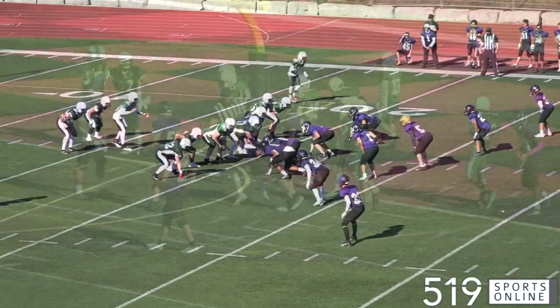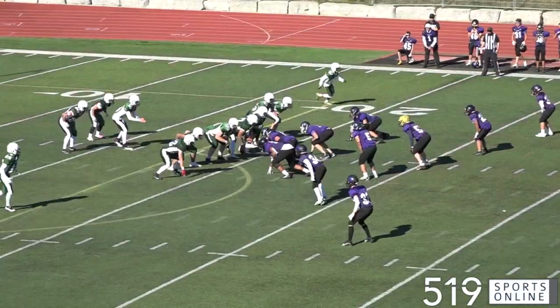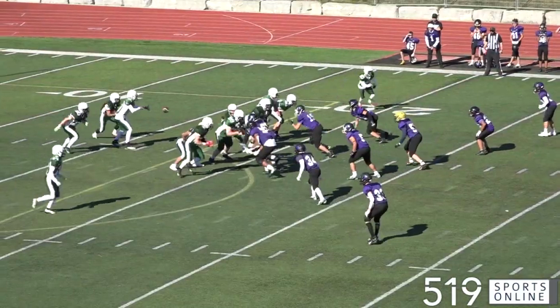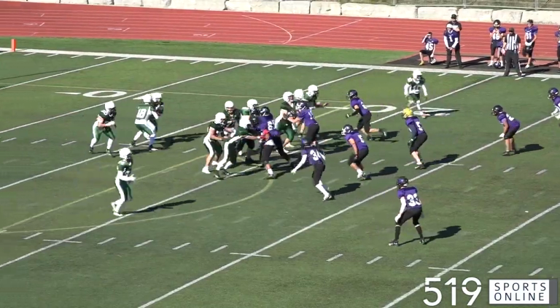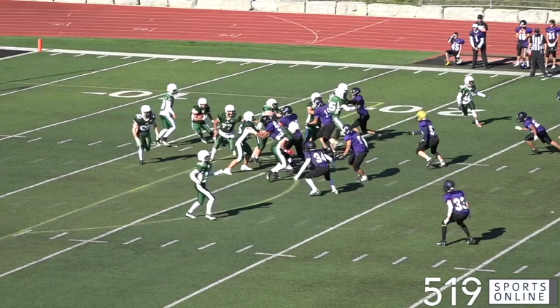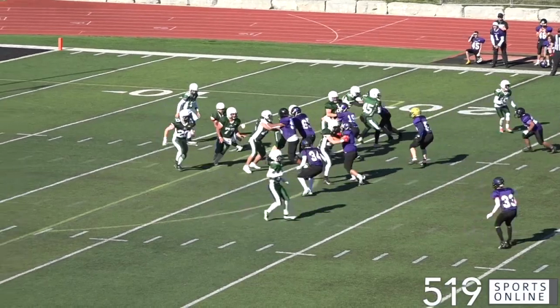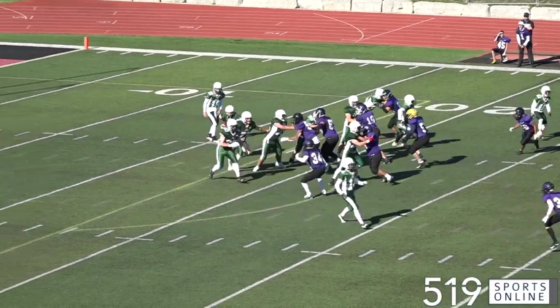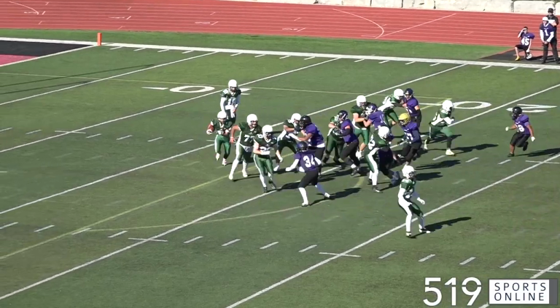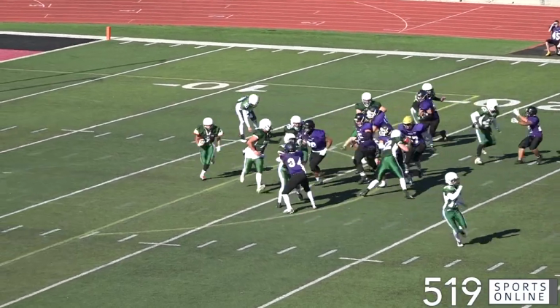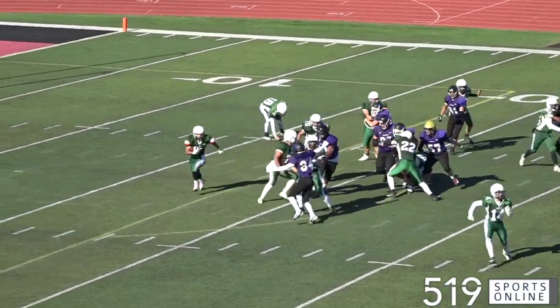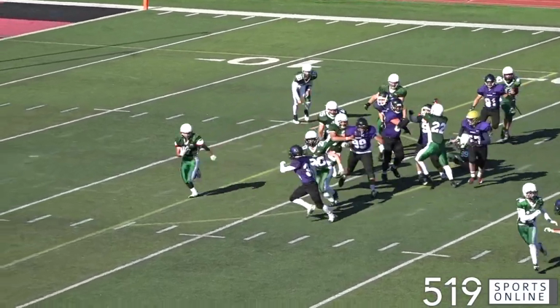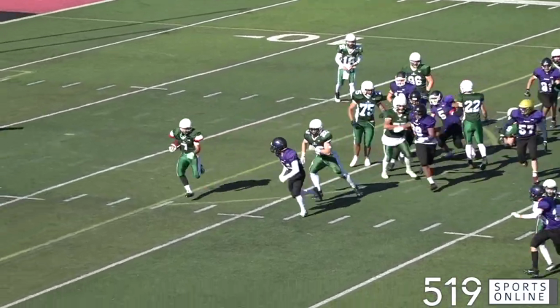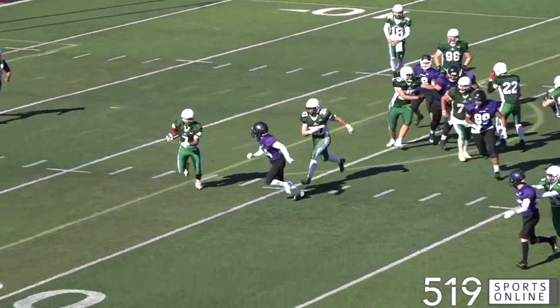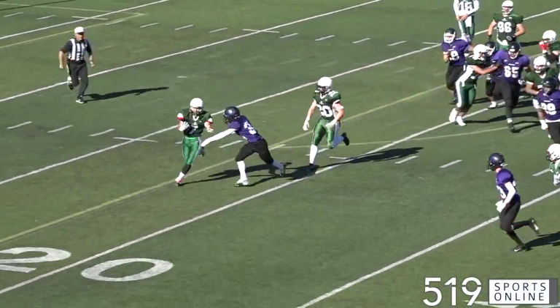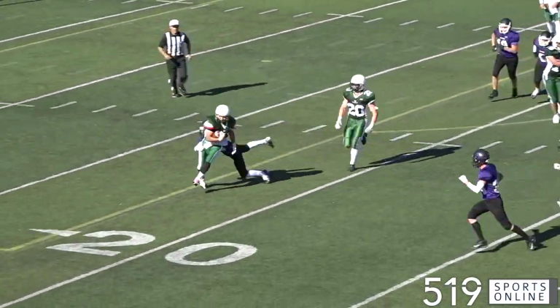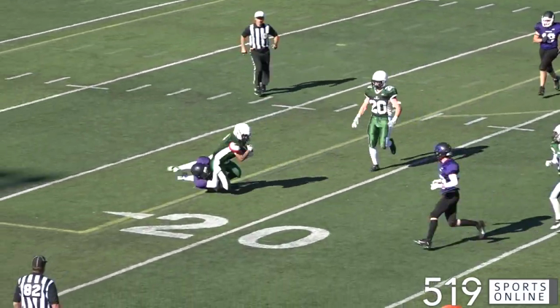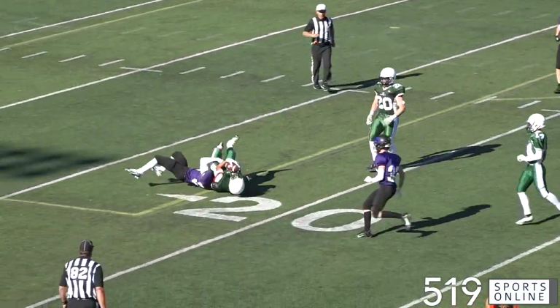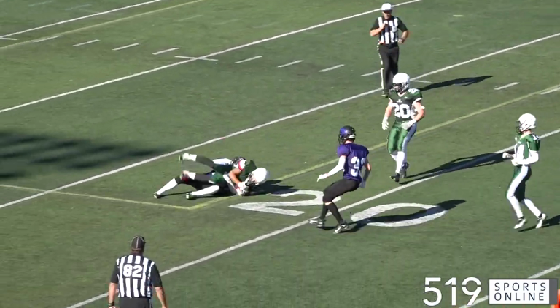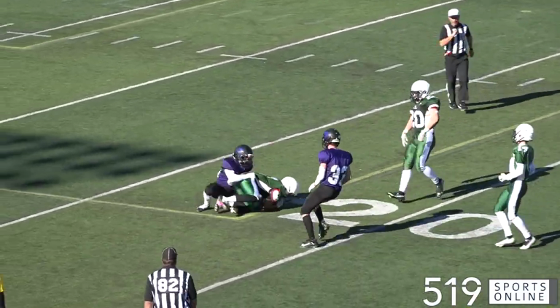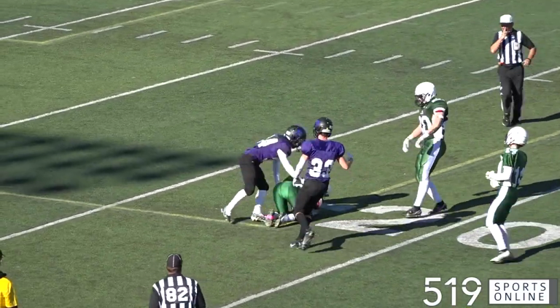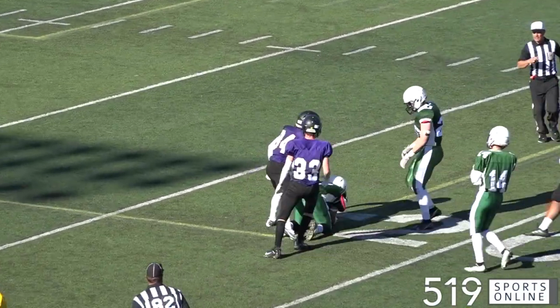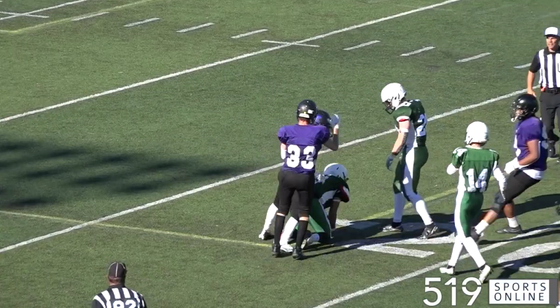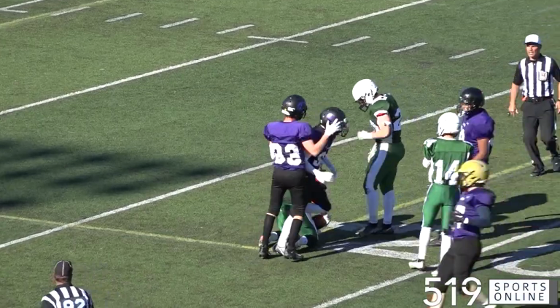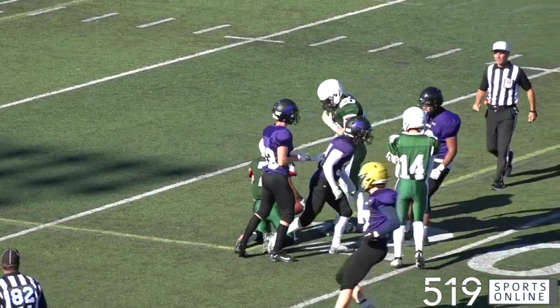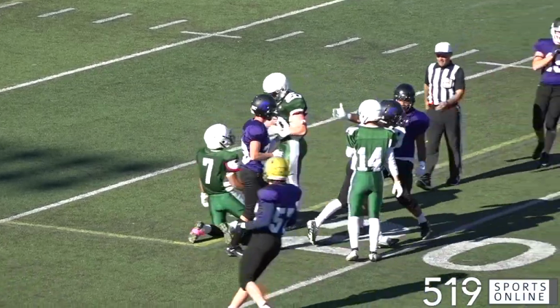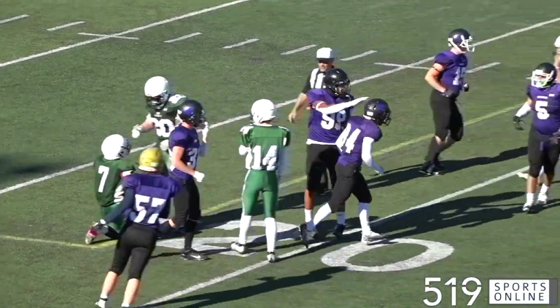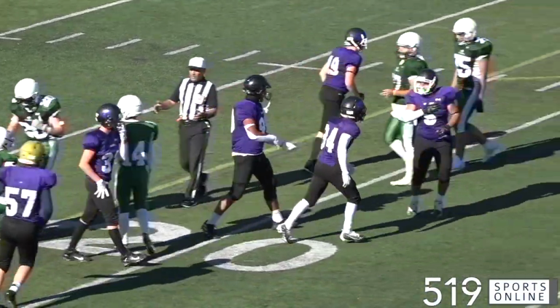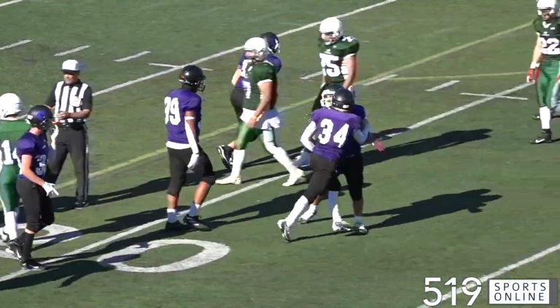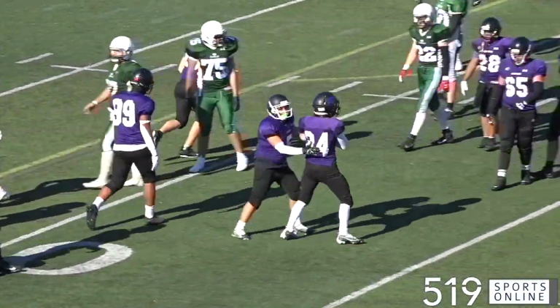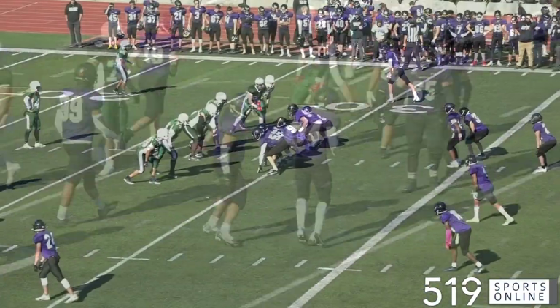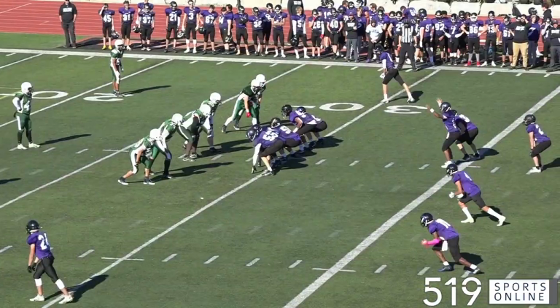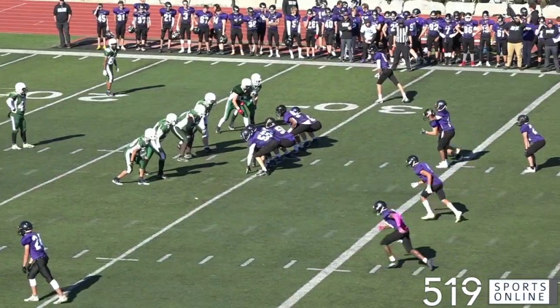Second quarter now, here comes the Spartans' defense. Nathan Laskowski running over, and he makes the tackle. The Gales would eventually turn it over on downs.